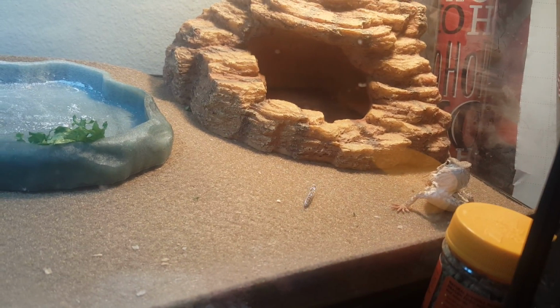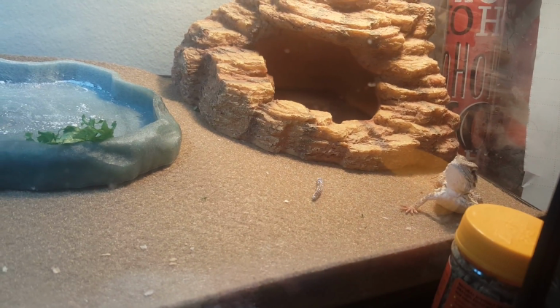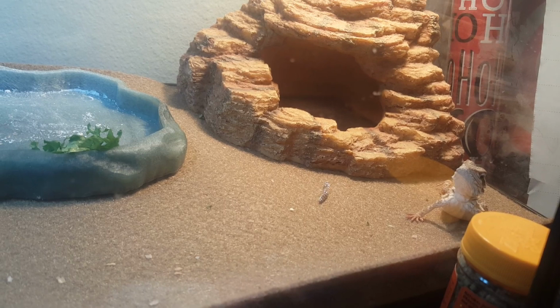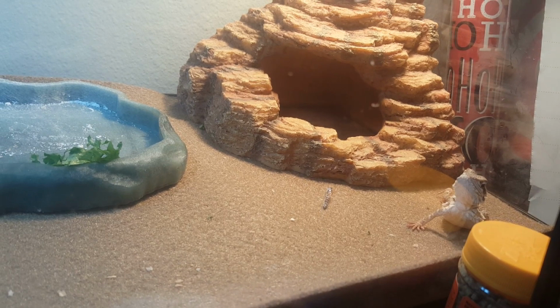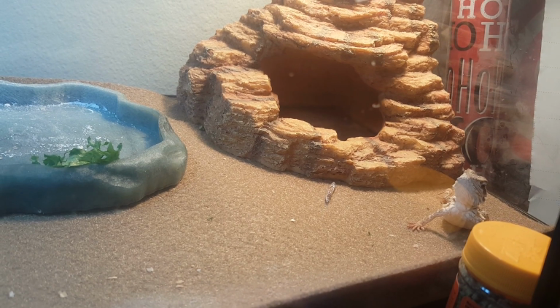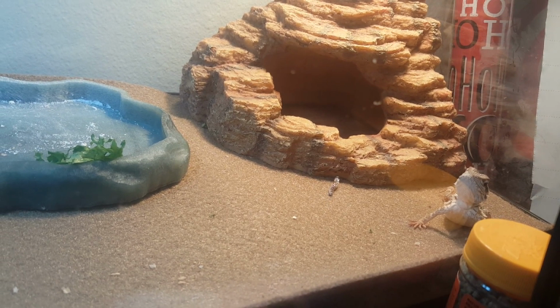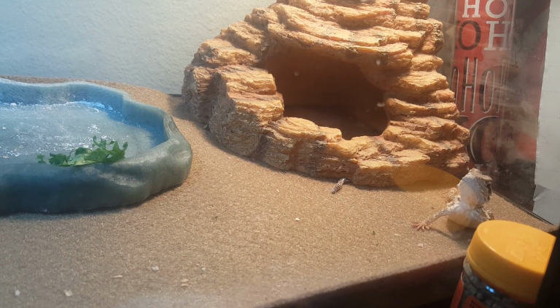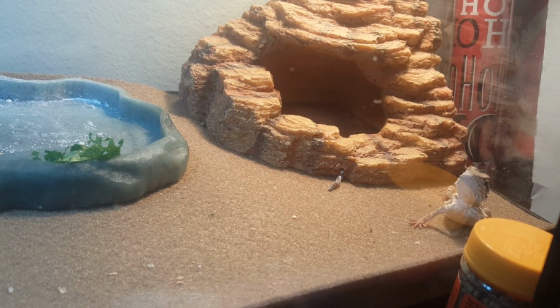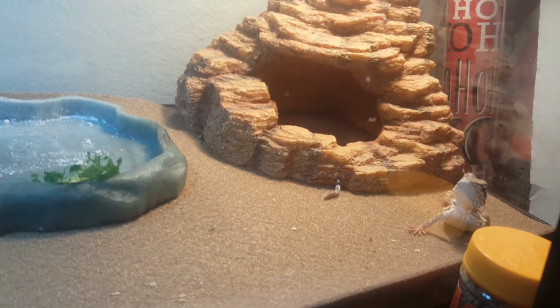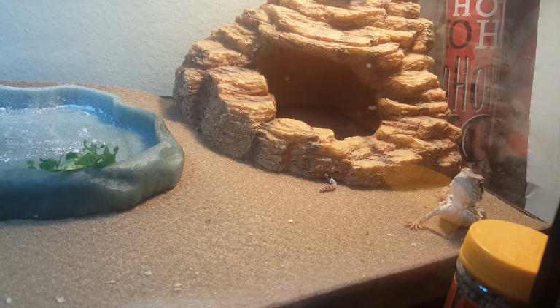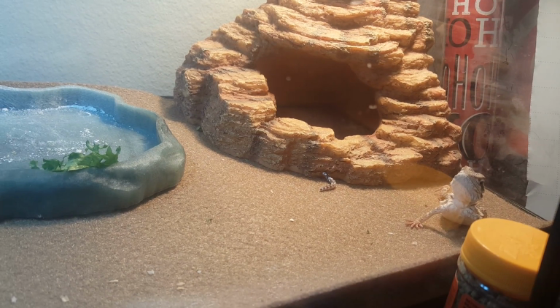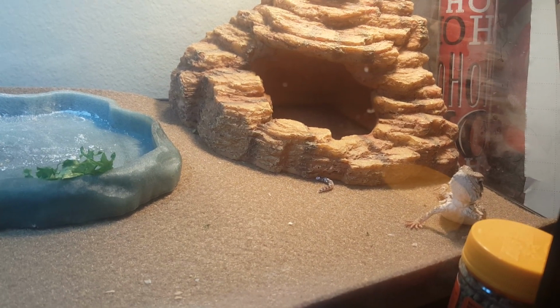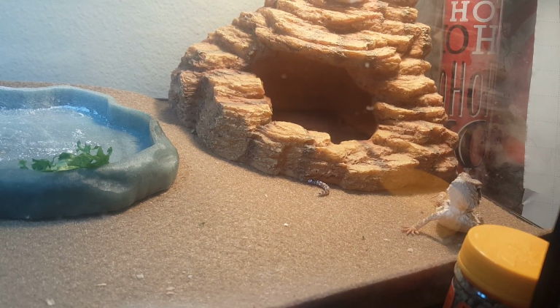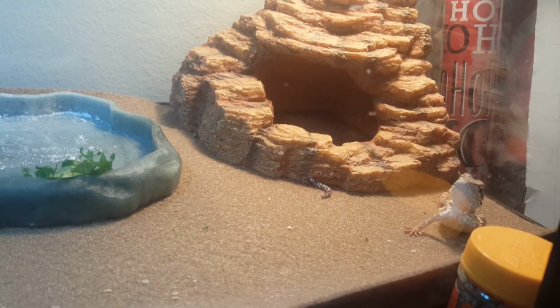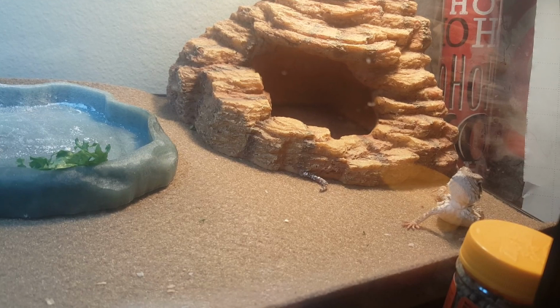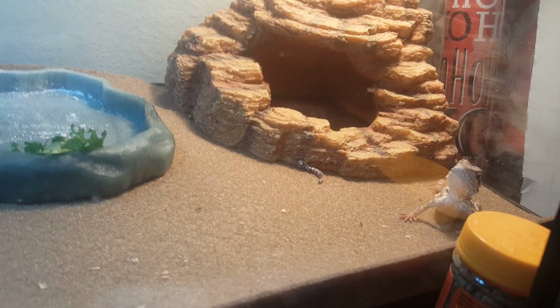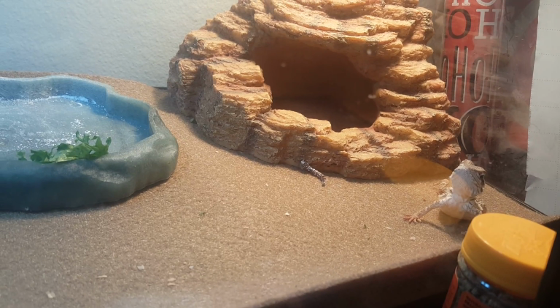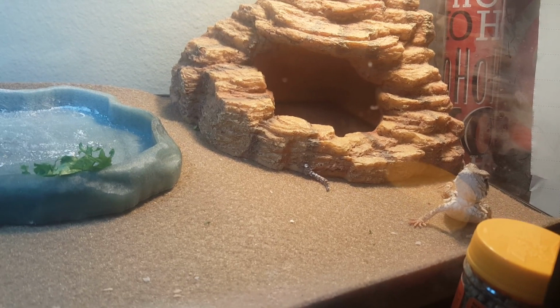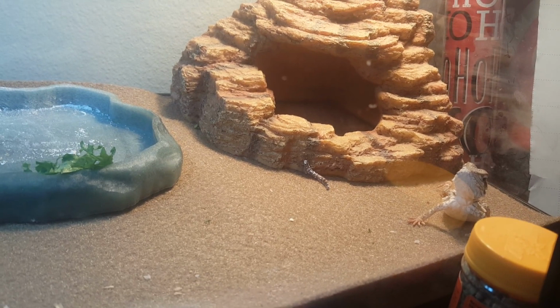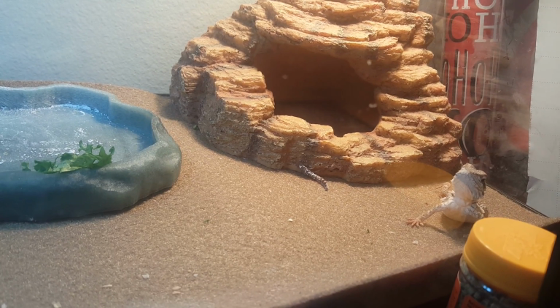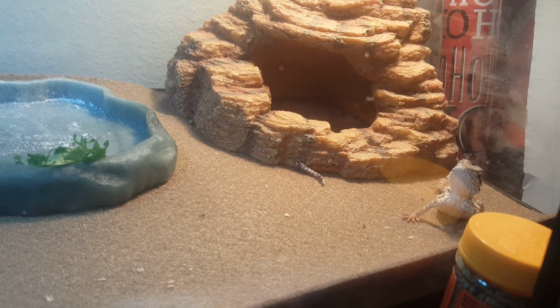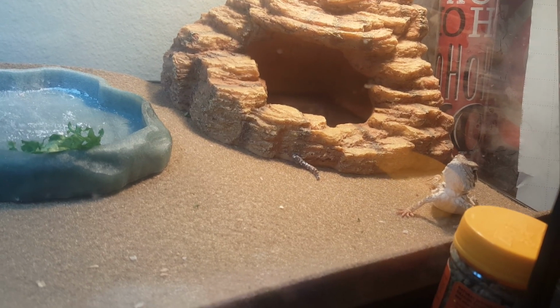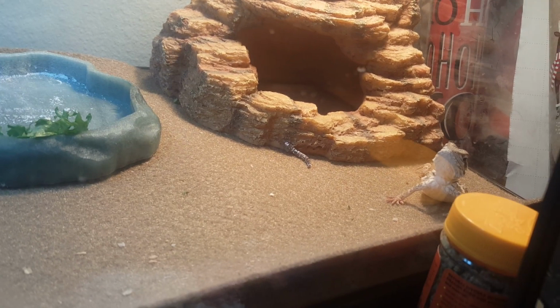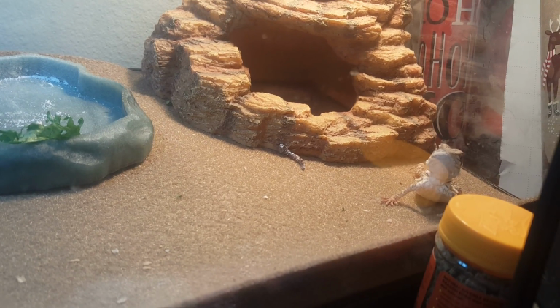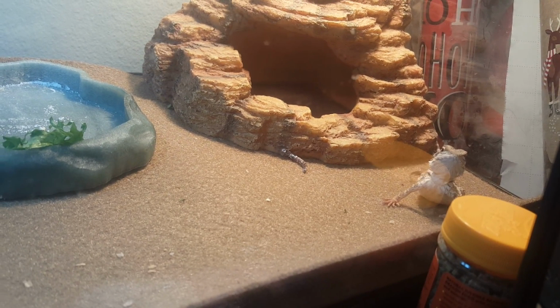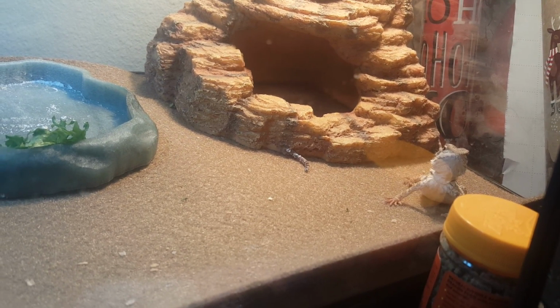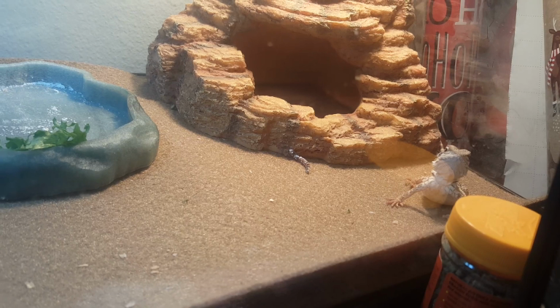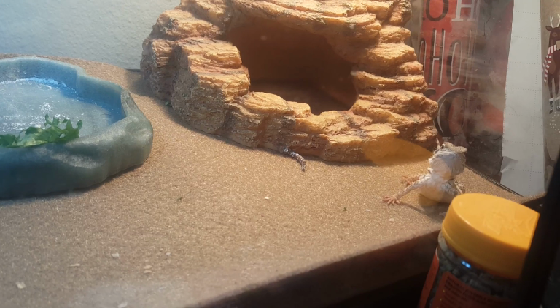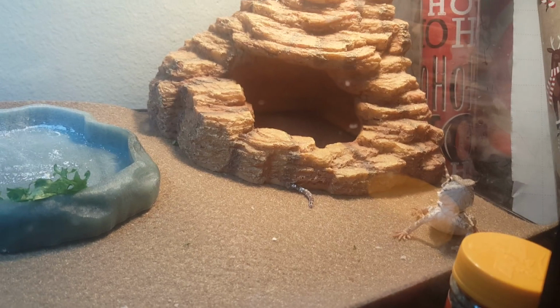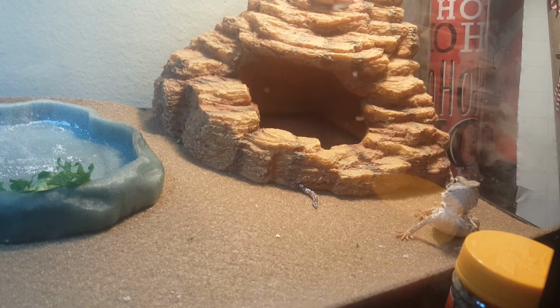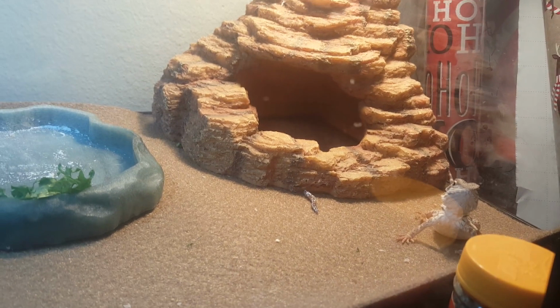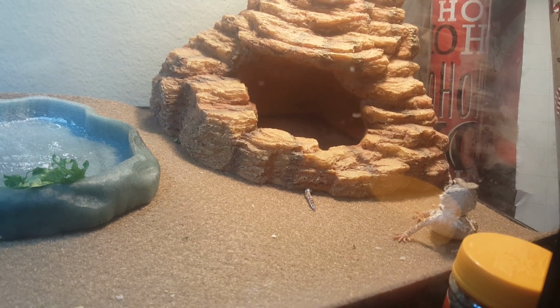You don't want it, buddy? I put this calcium powder on this last worm for his breakfast — trying to get some calcium in him. He hasn't had any really this week, but the week has just started.